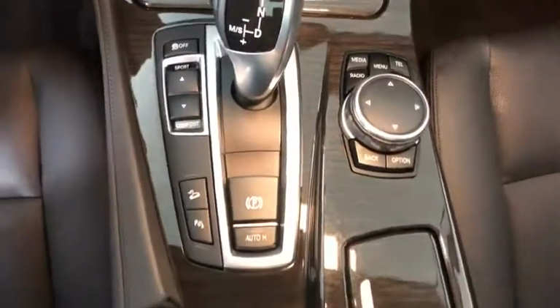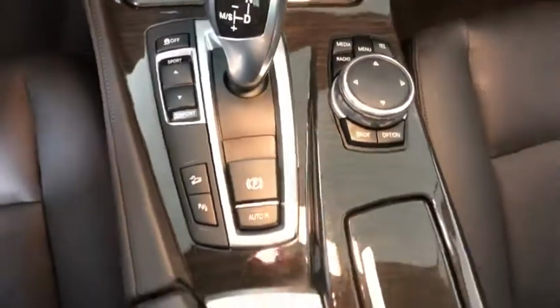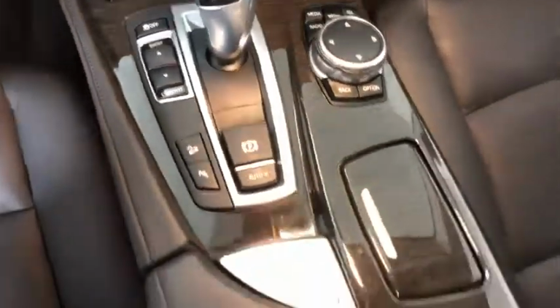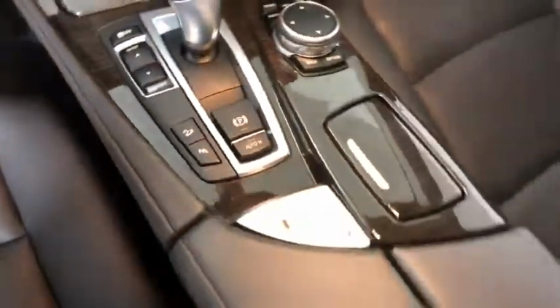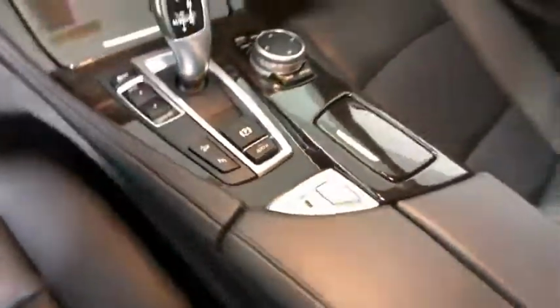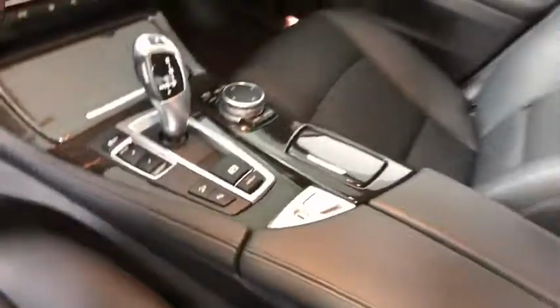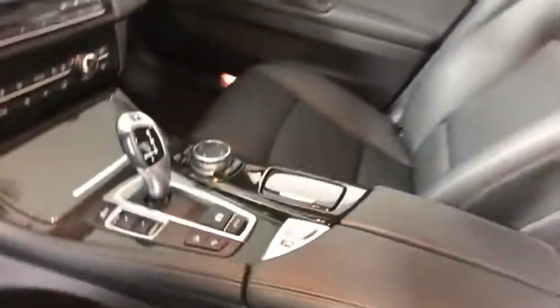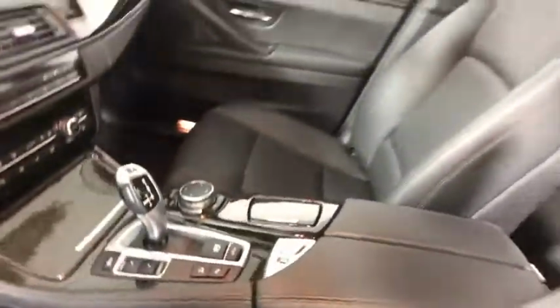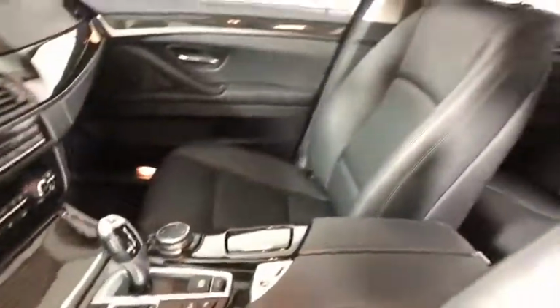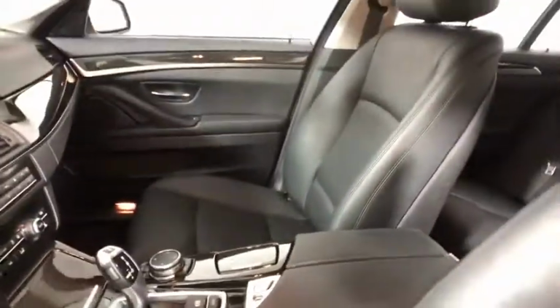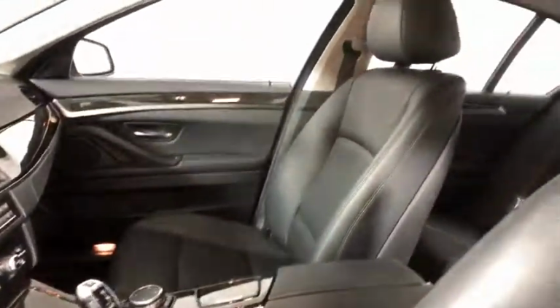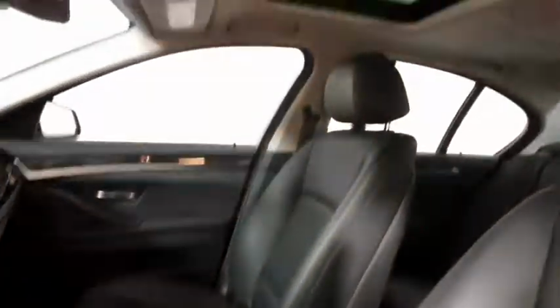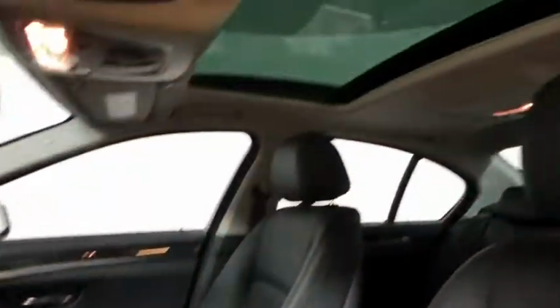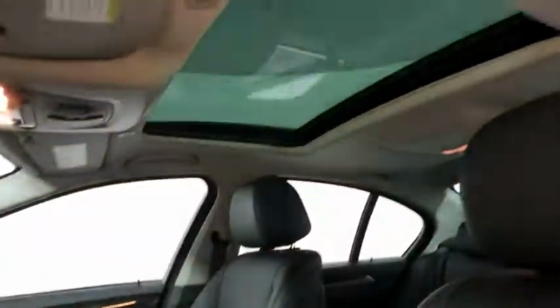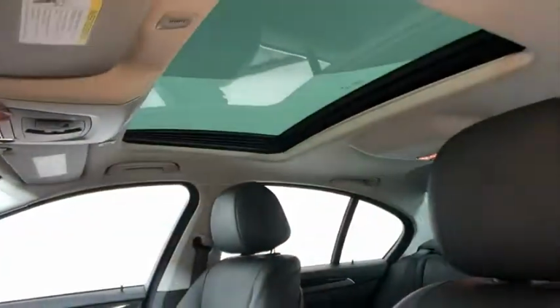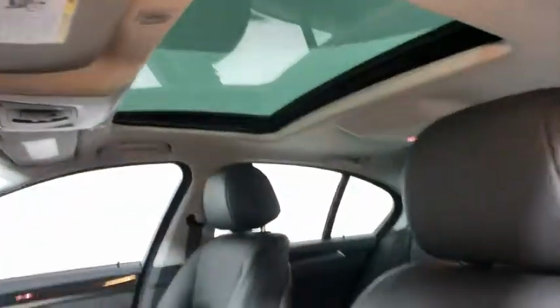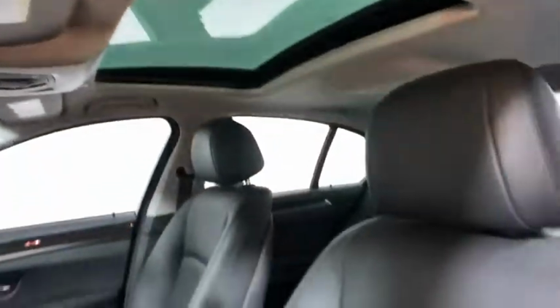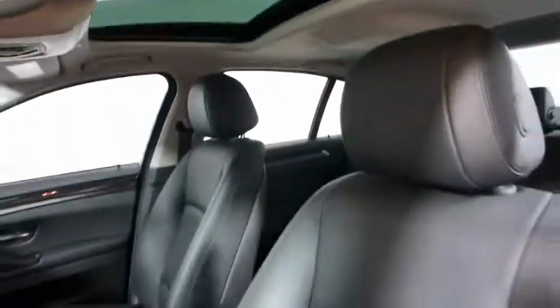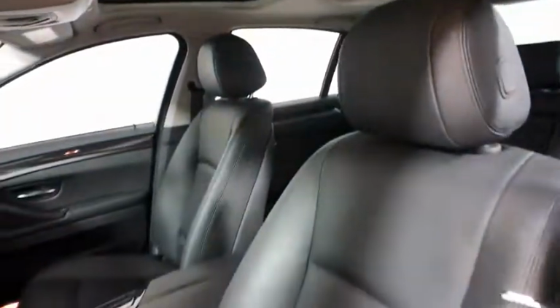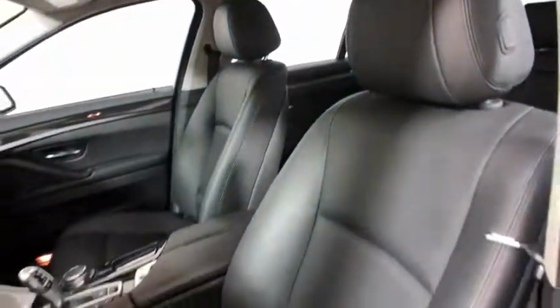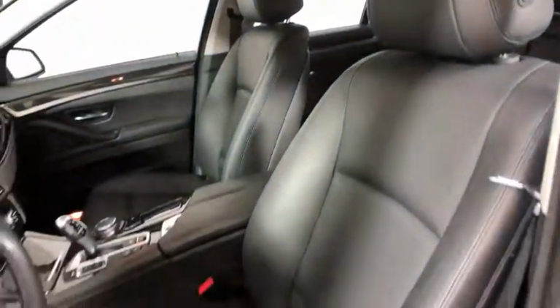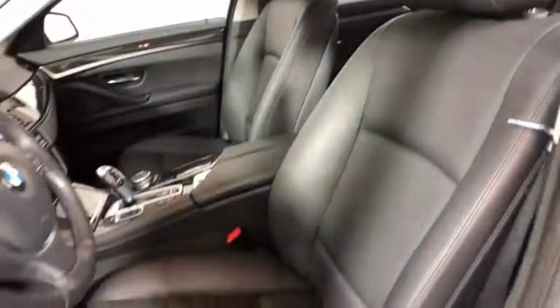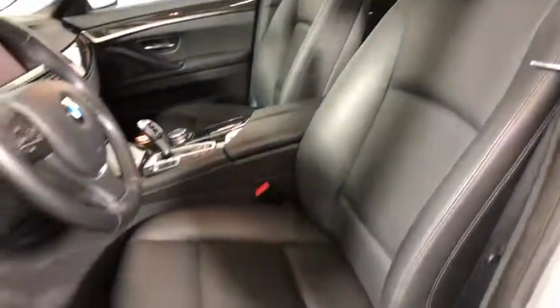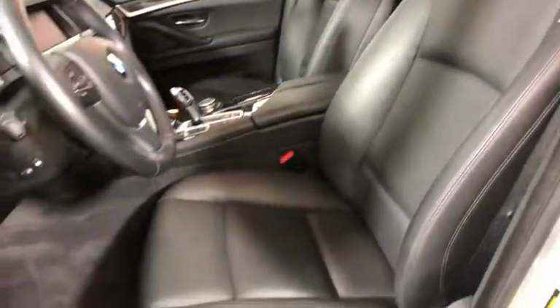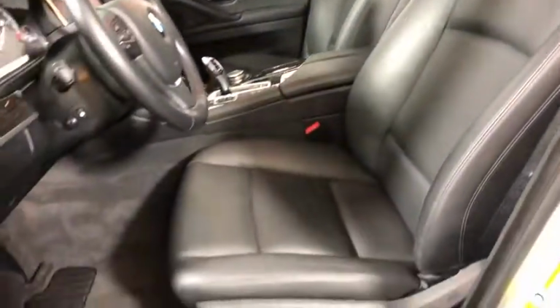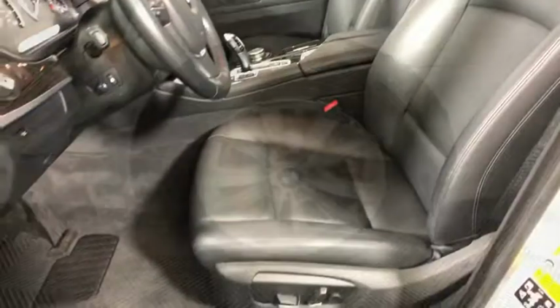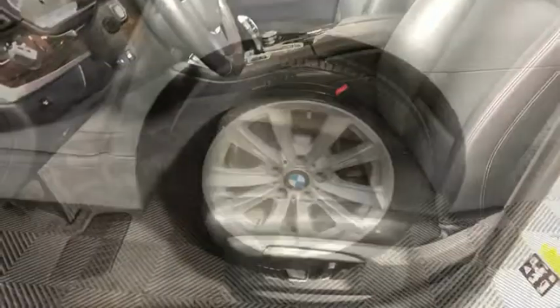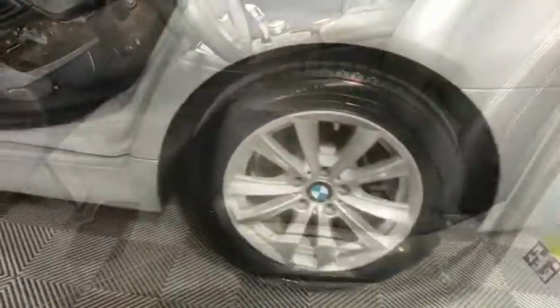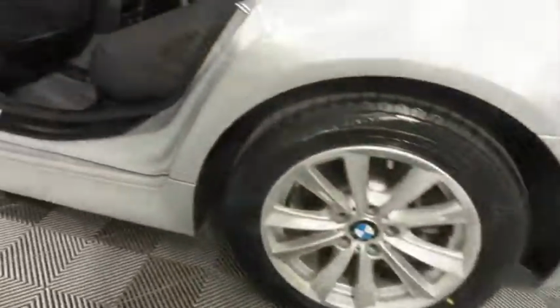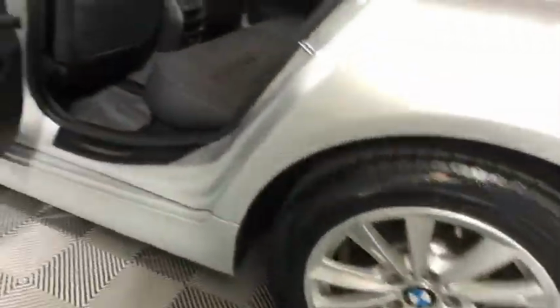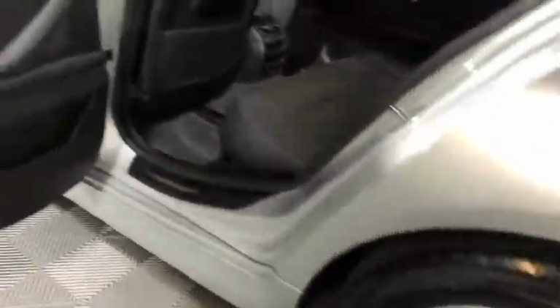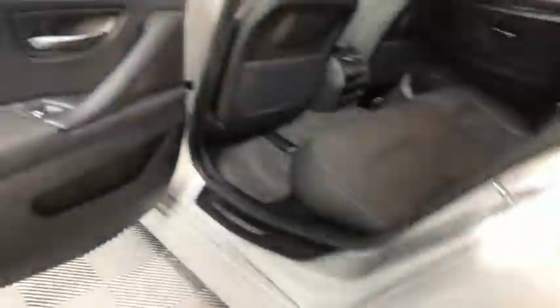Leather wrapped steering wheel, dual airbags, alloy wheels, power steering, one owner, four-wheel disc brakes, universal garage door opener.